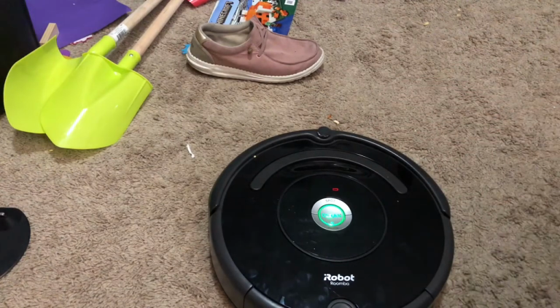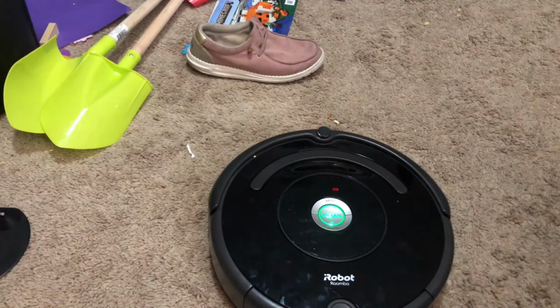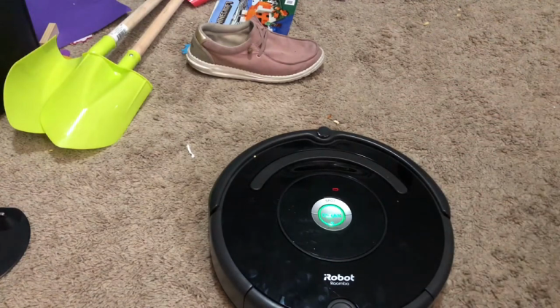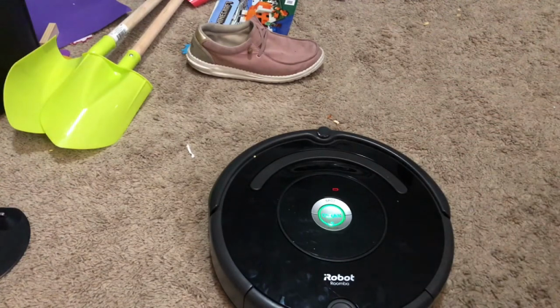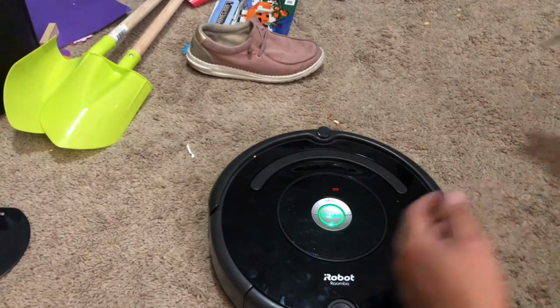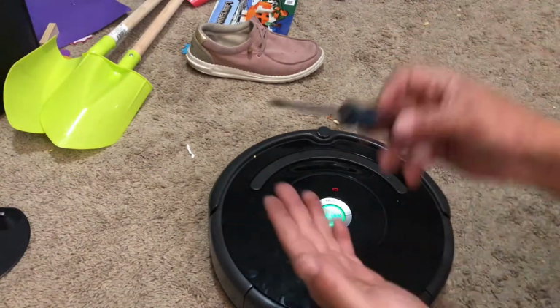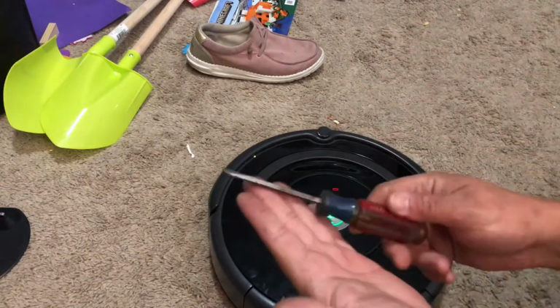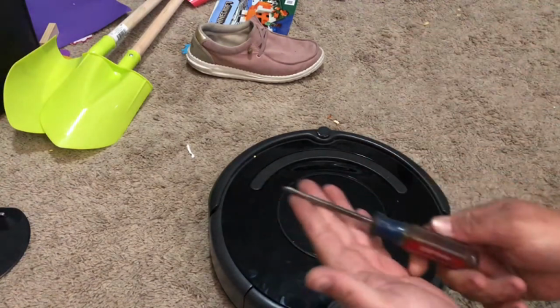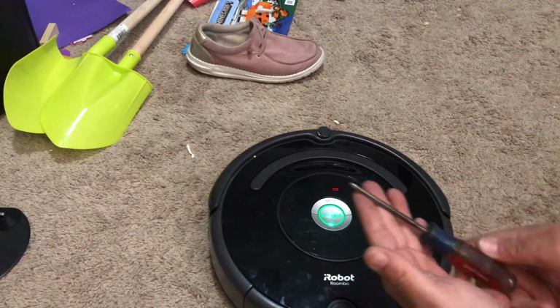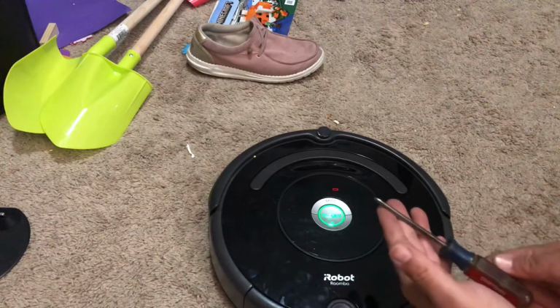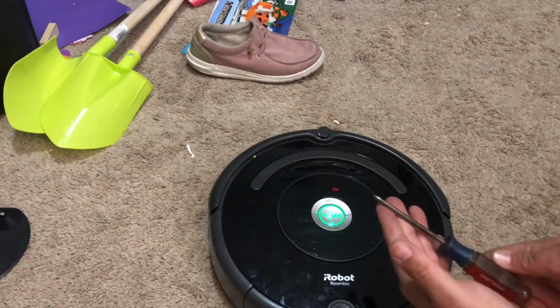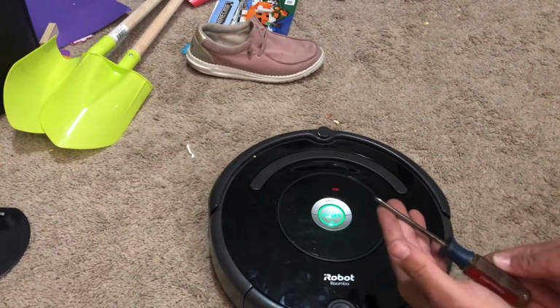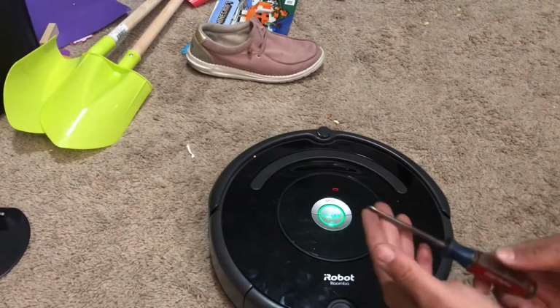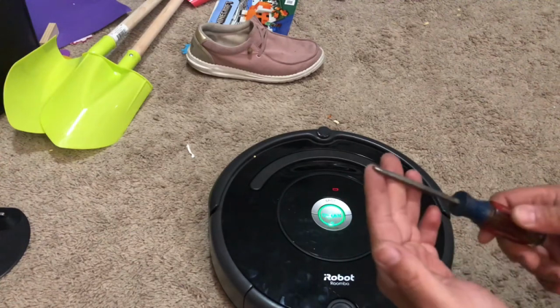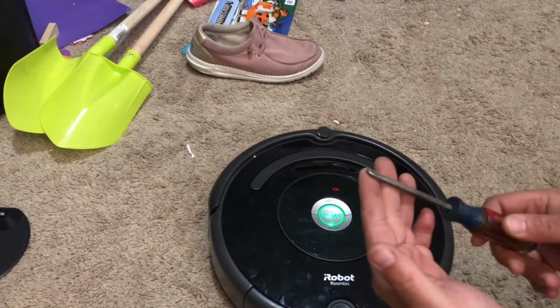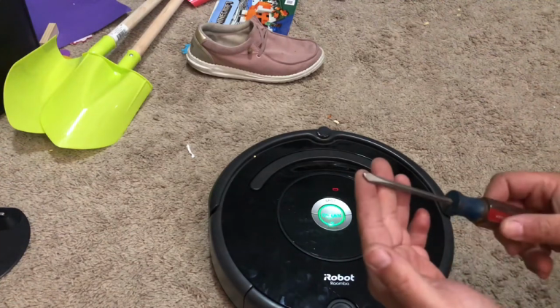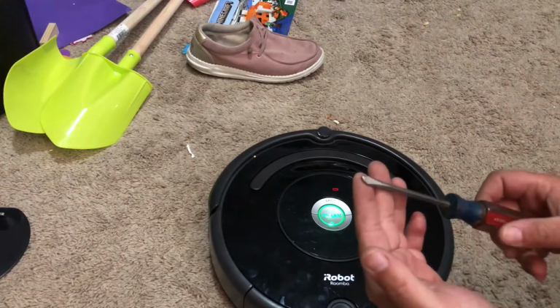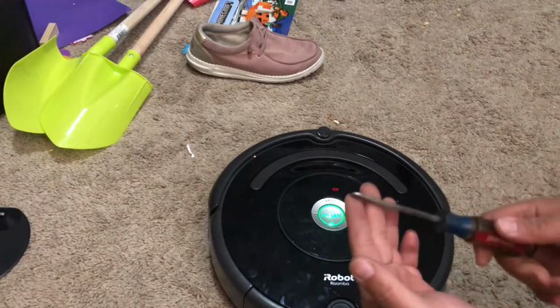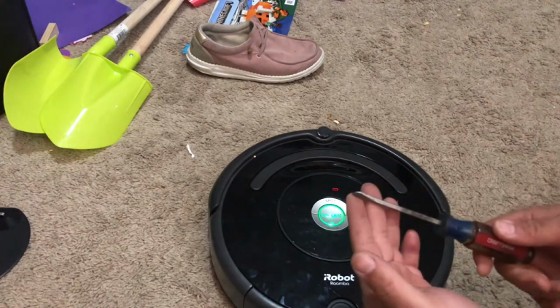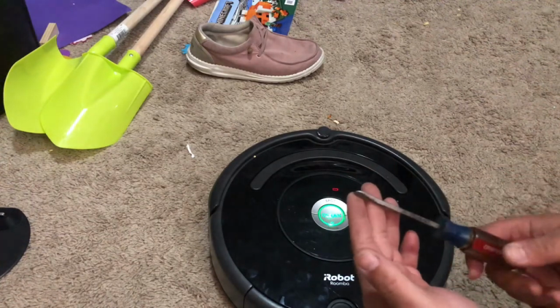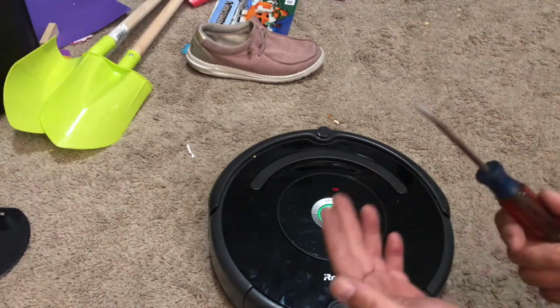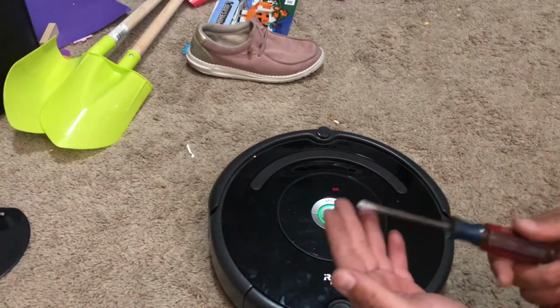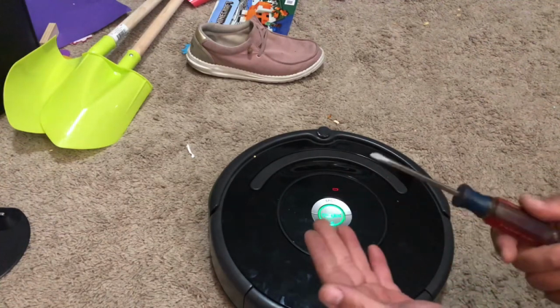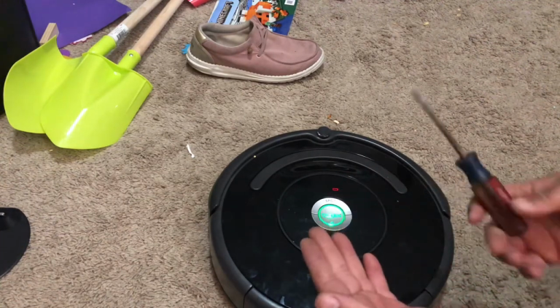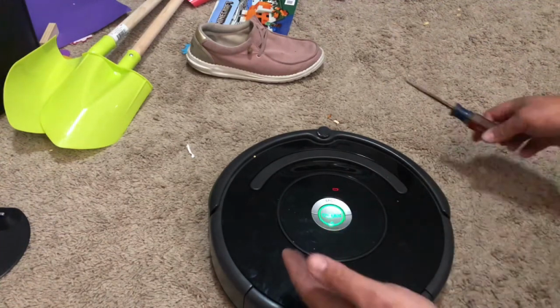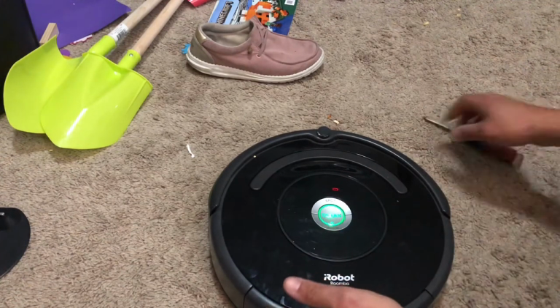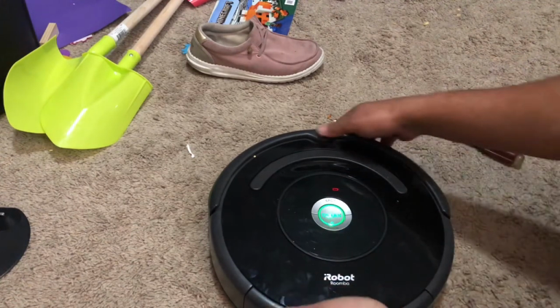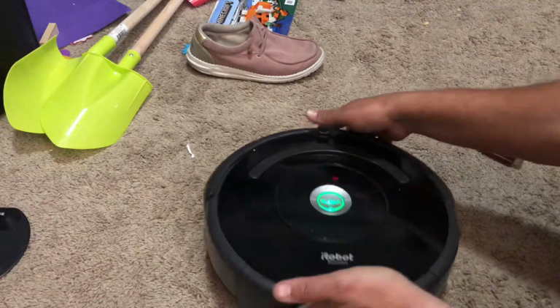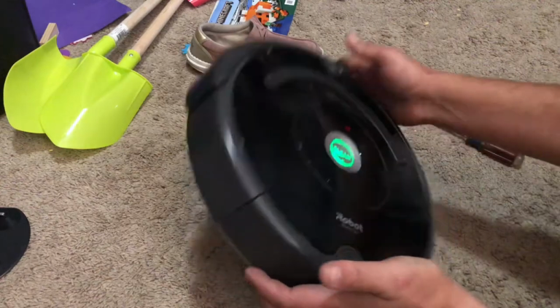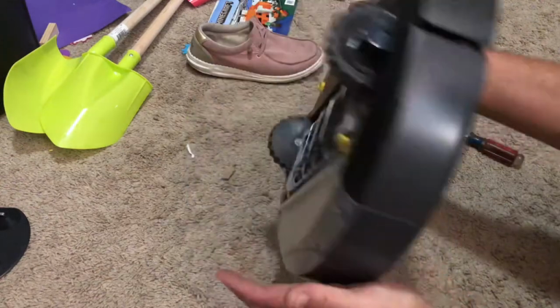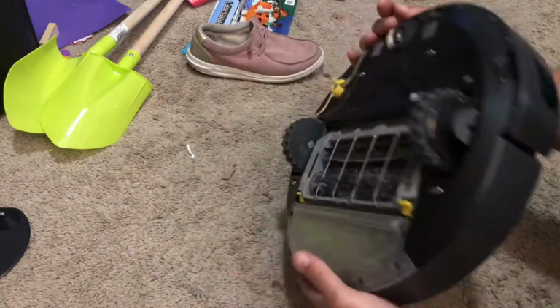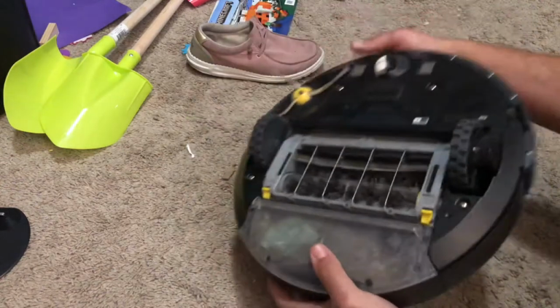The only thing you're going to need is a flathead screwdriver or a butter knife or something to get under it. So let's go ahead and flip our robot over.